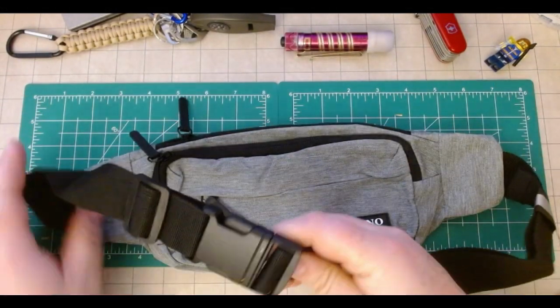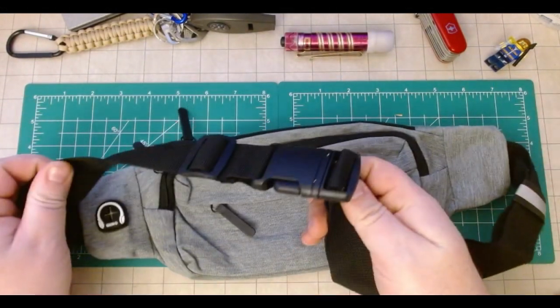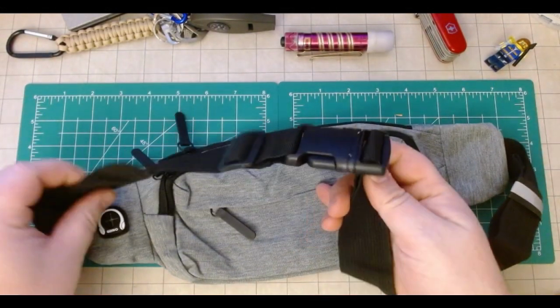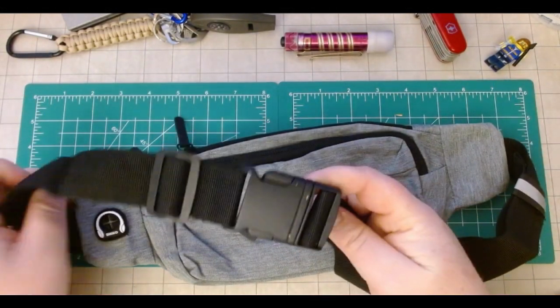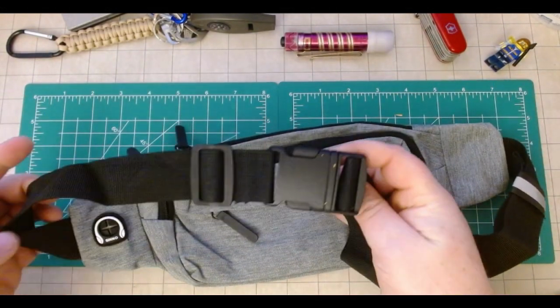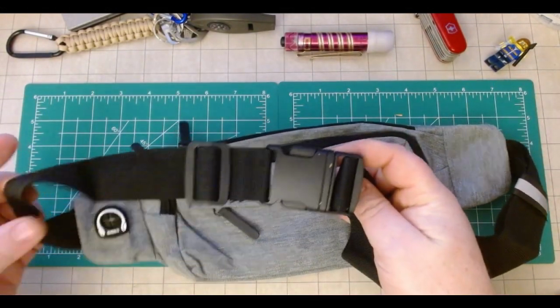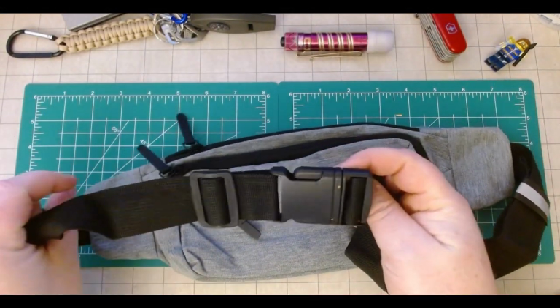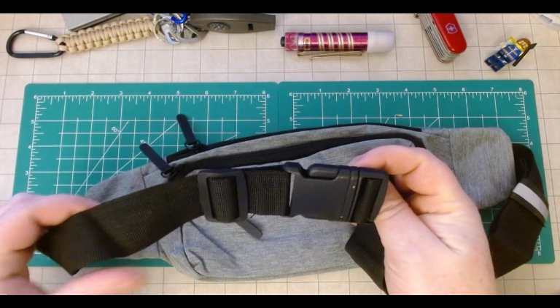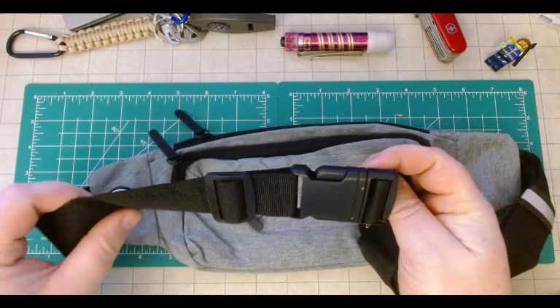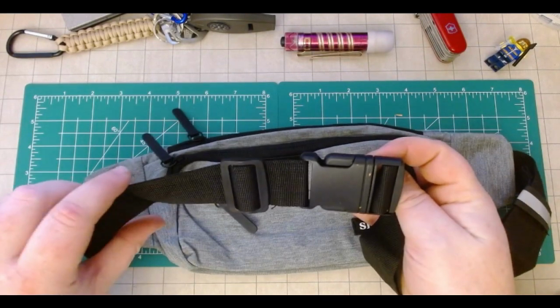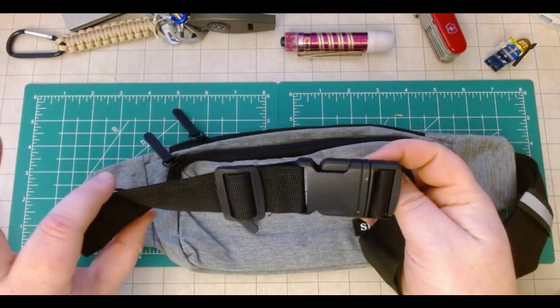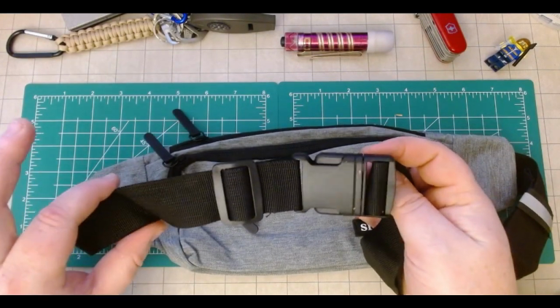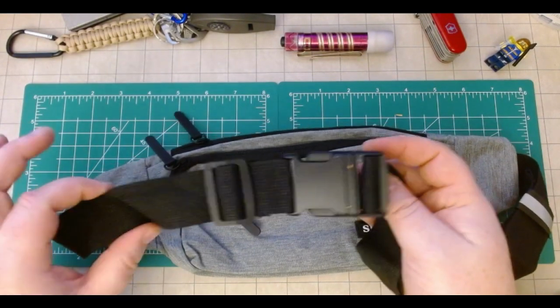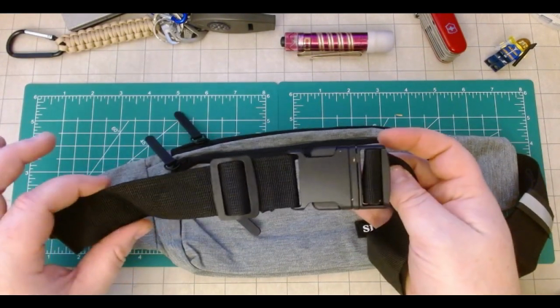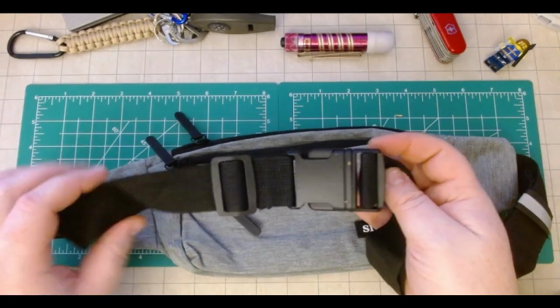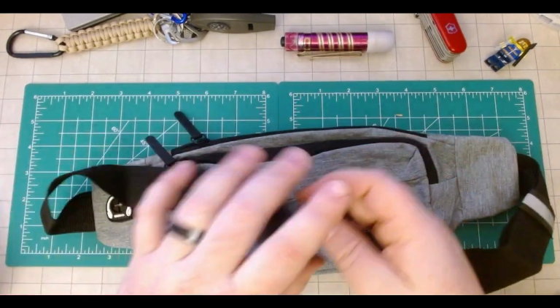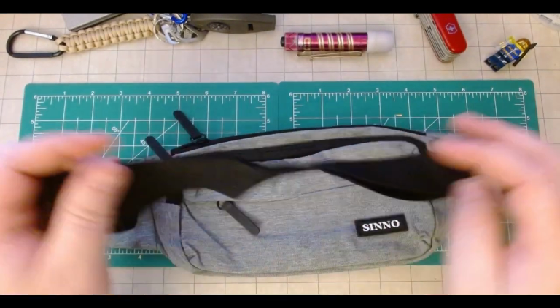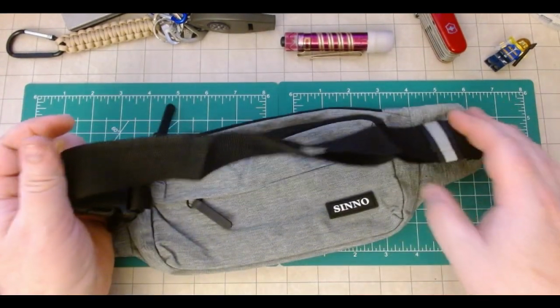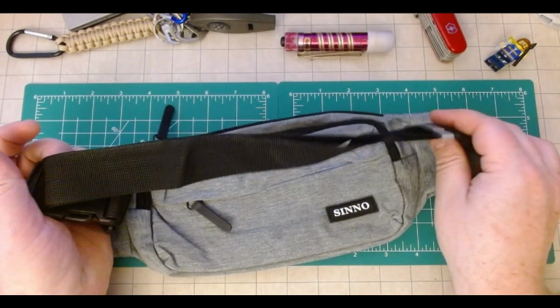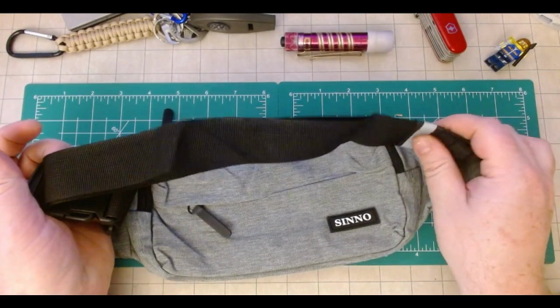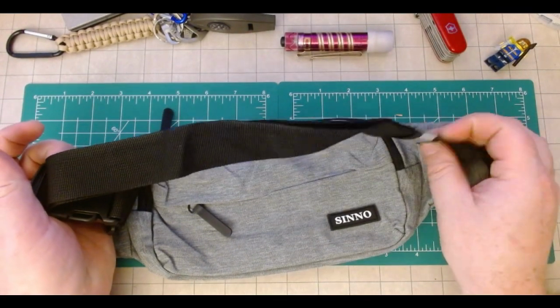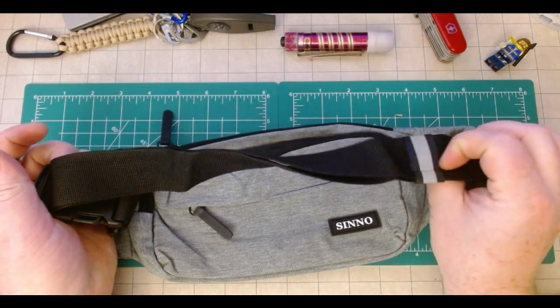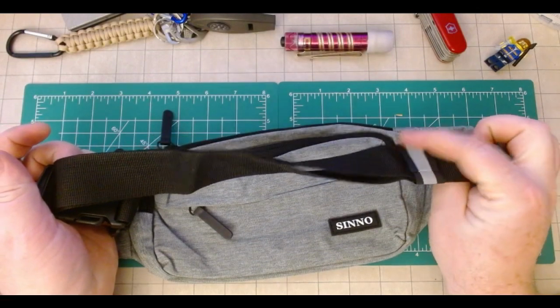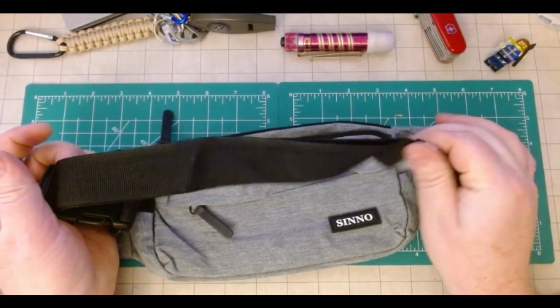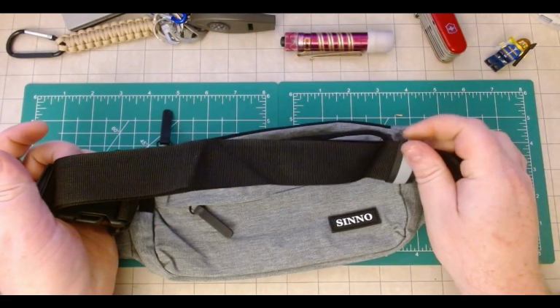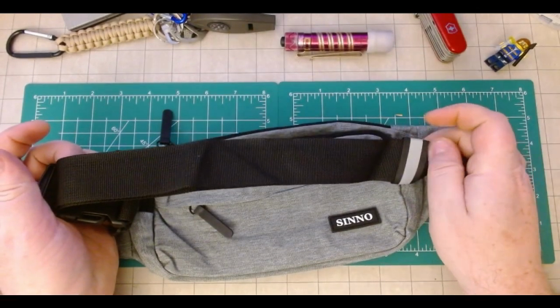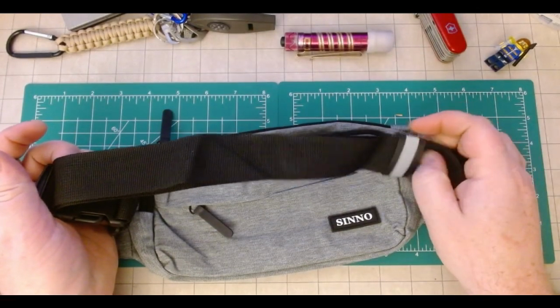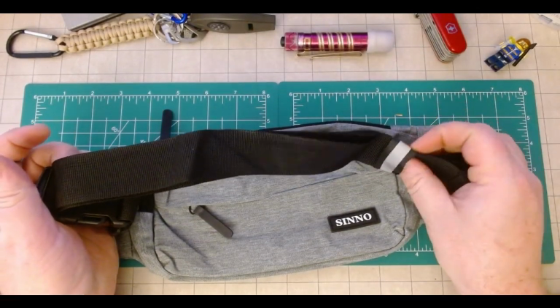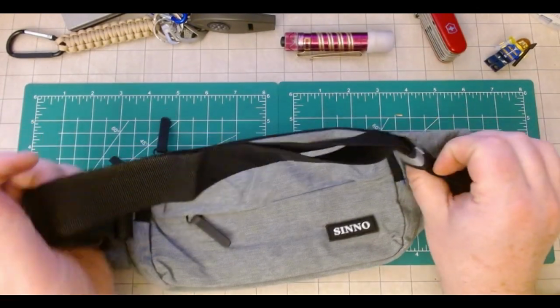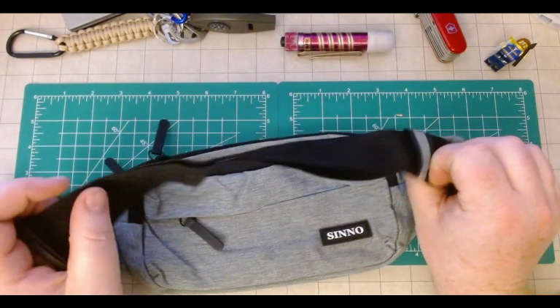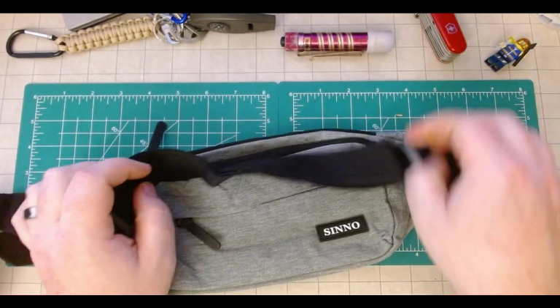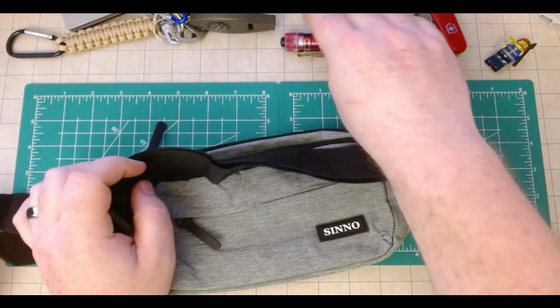The strap is pretty basic — not super thick, but it is wide, which means it'll be a little more comfortable. I do like that it has a small reflective band on it.